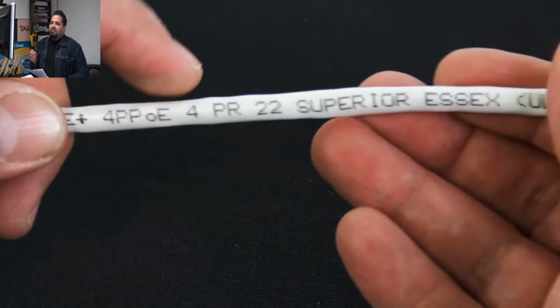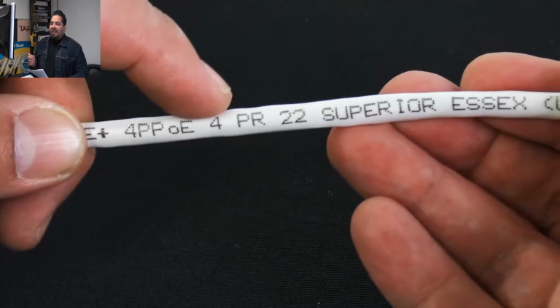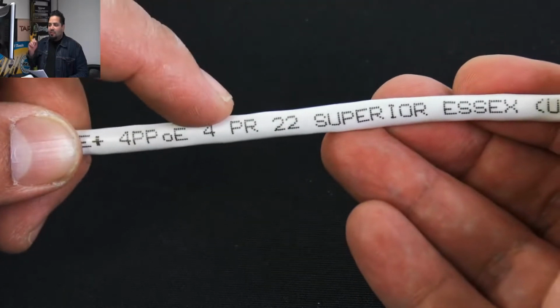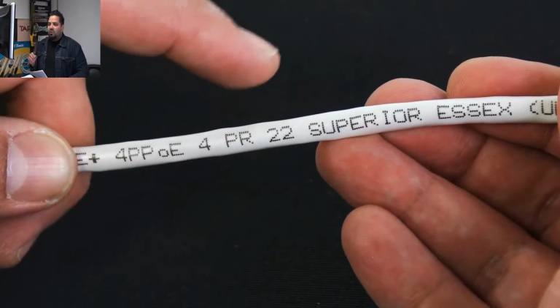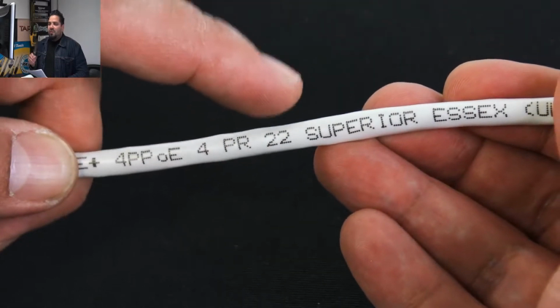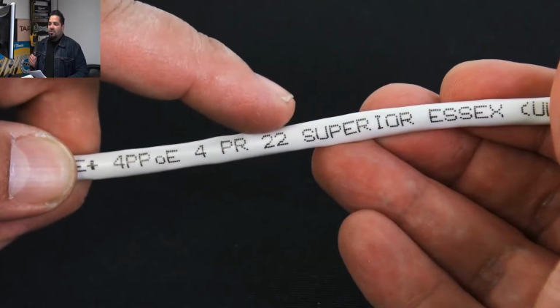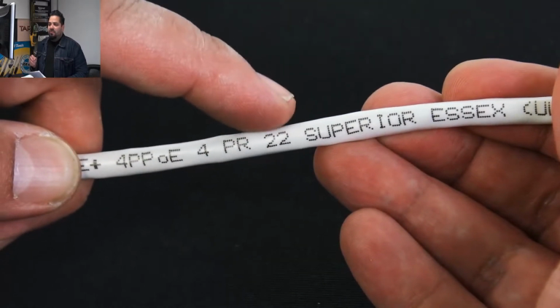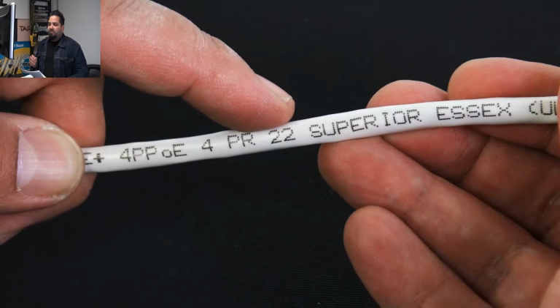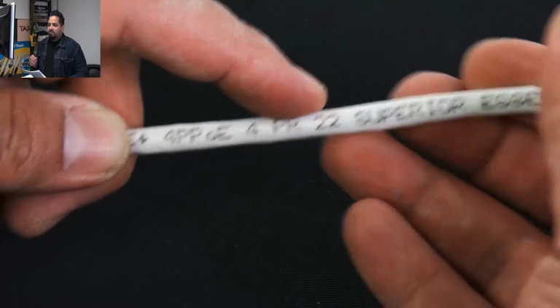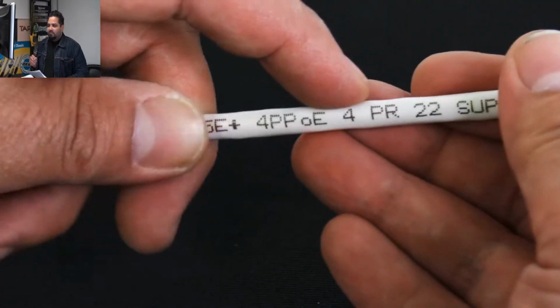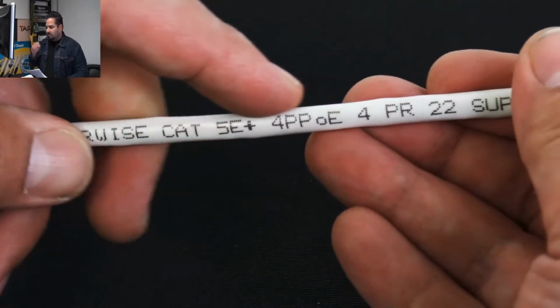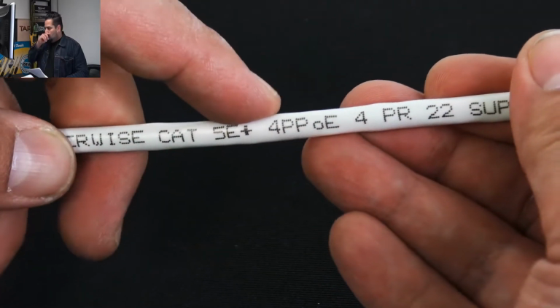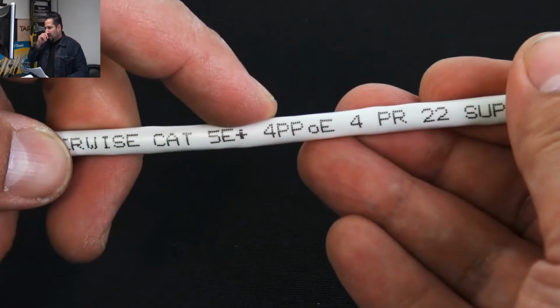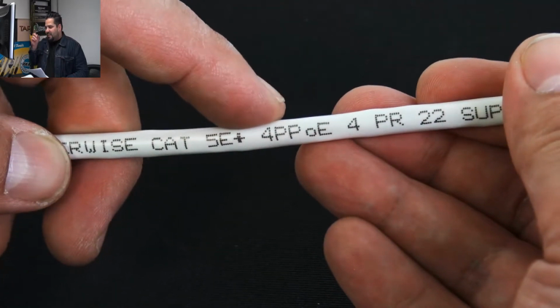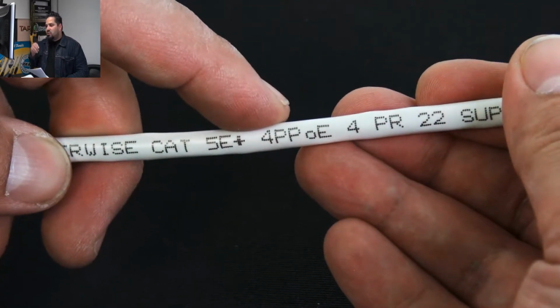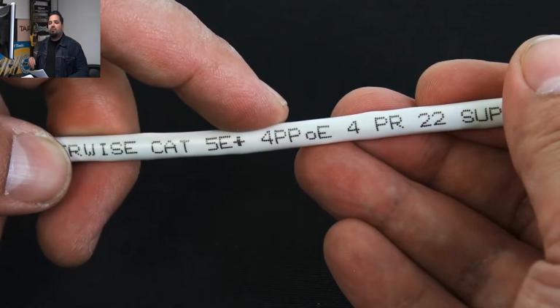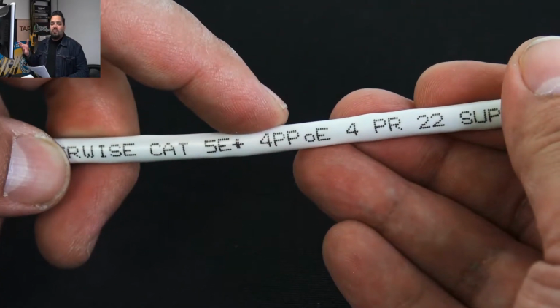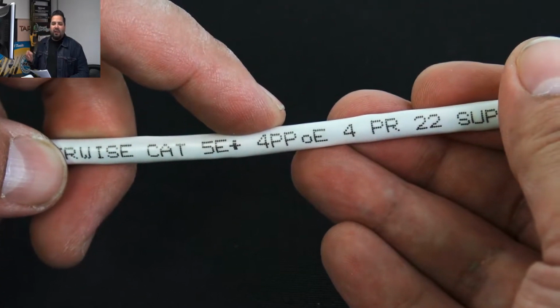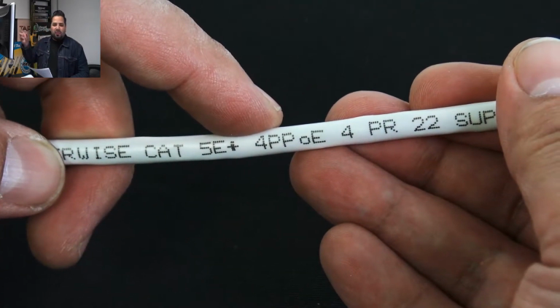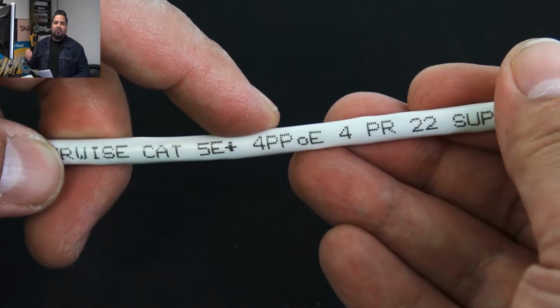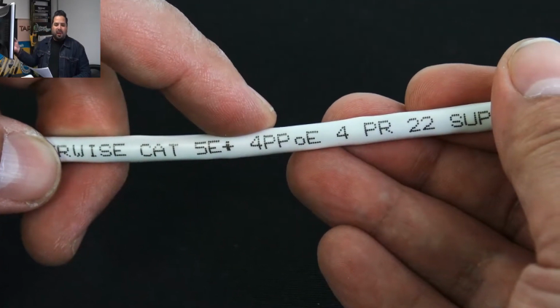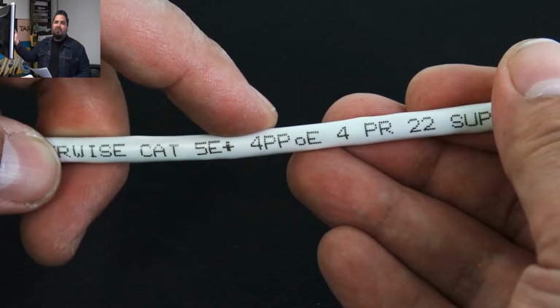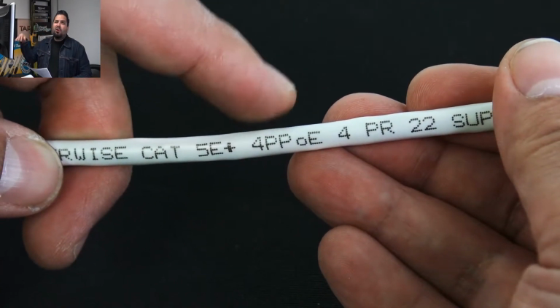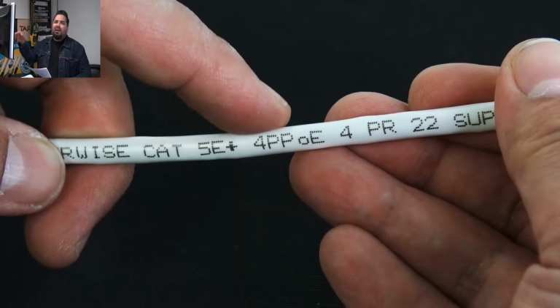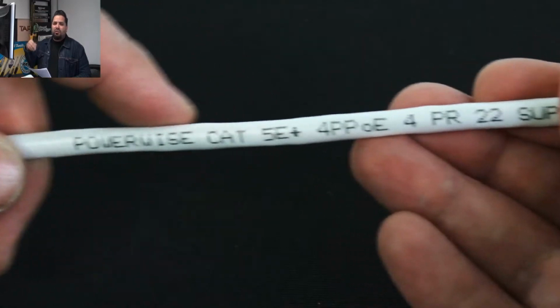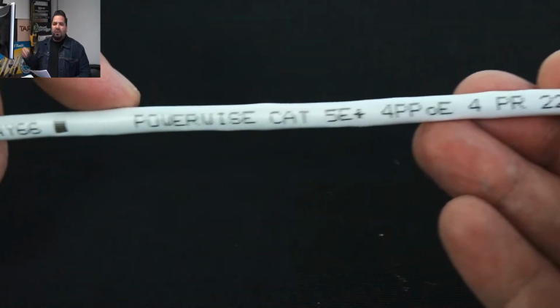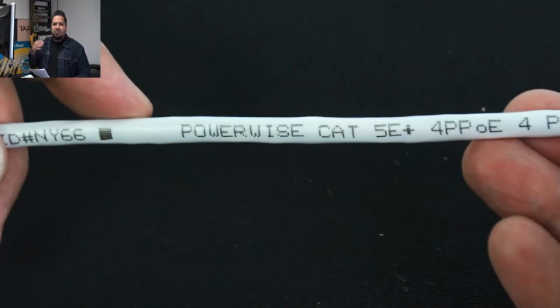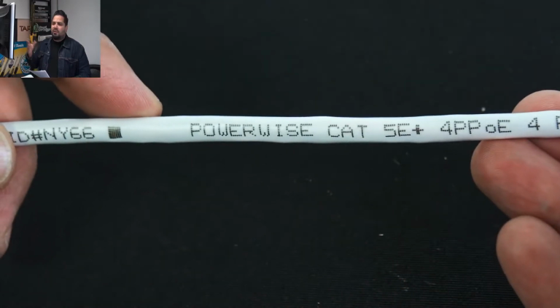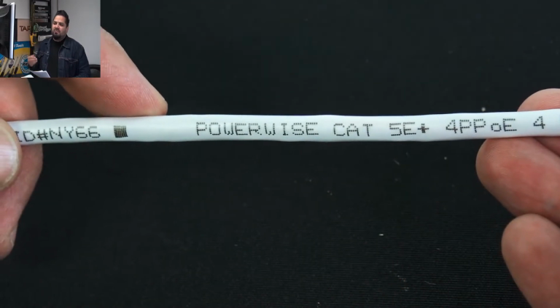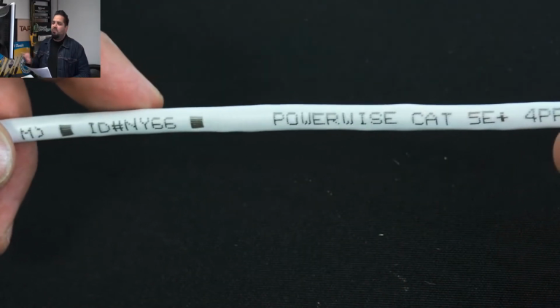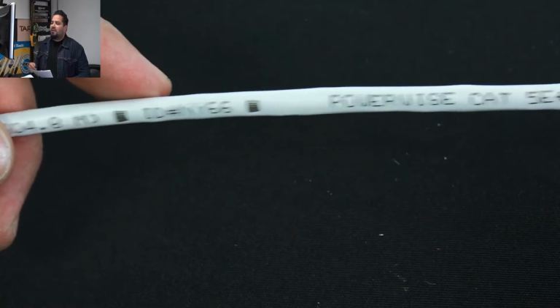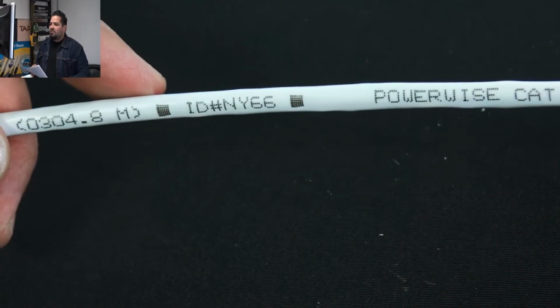And it is the 22 gauge. There's also footage markings from 1000 — I believe it goes down every two feet, so that's a pretty nice feature.